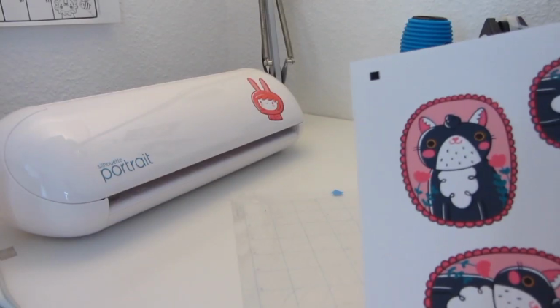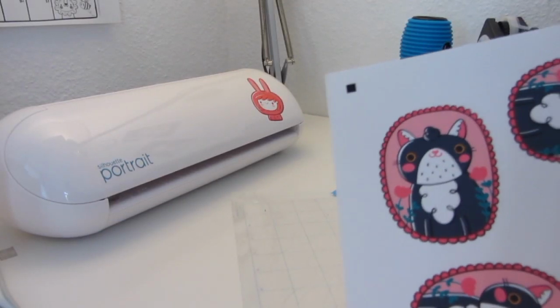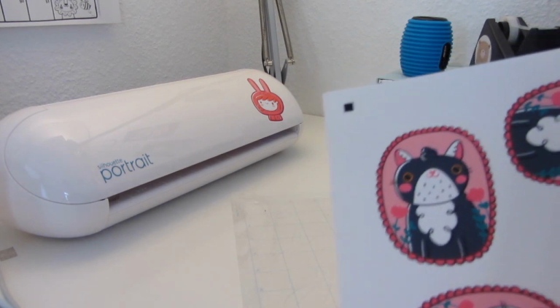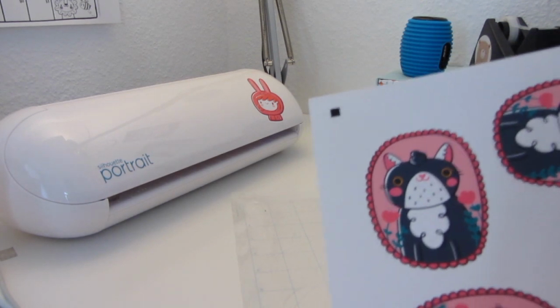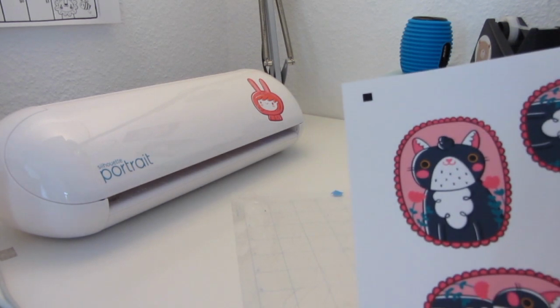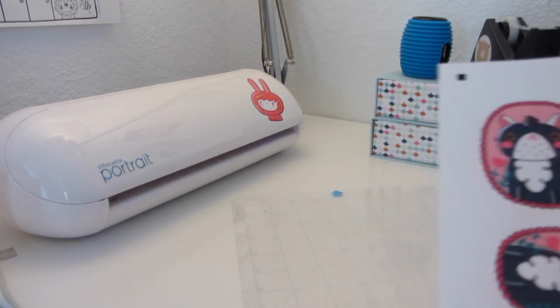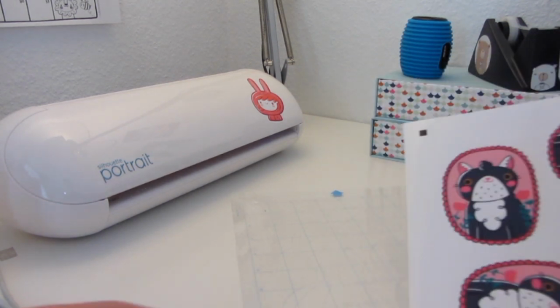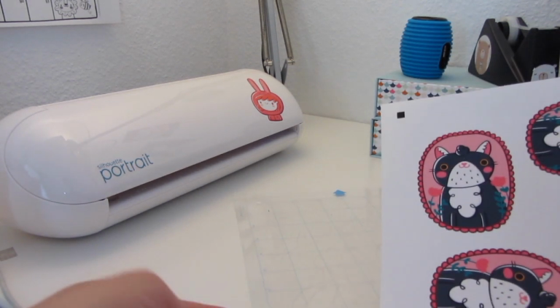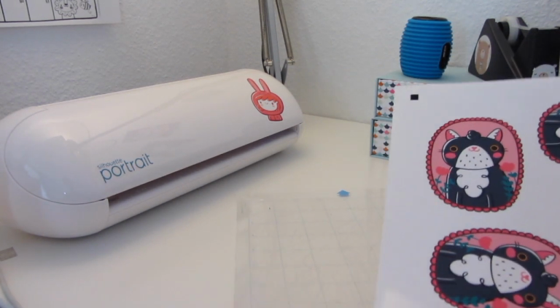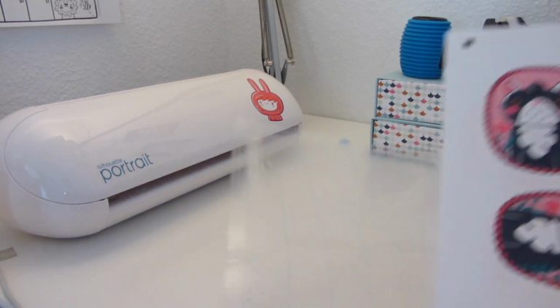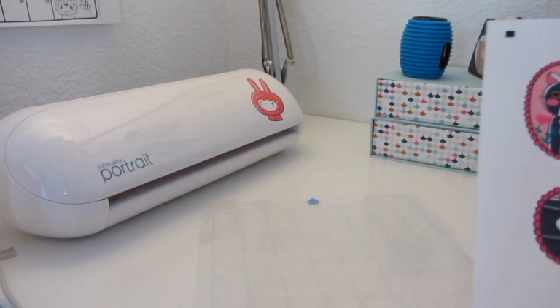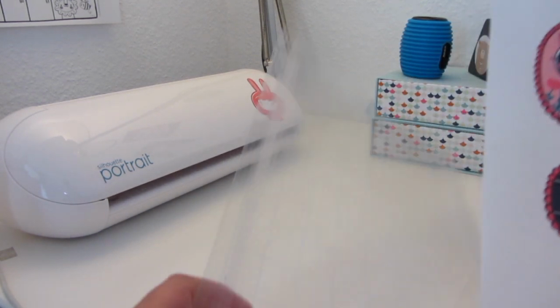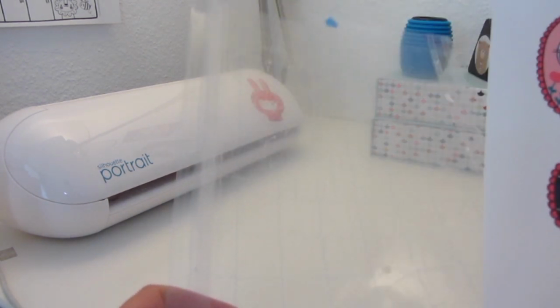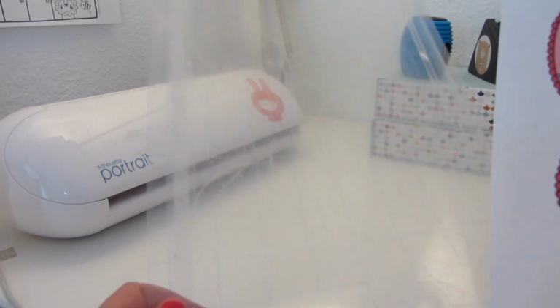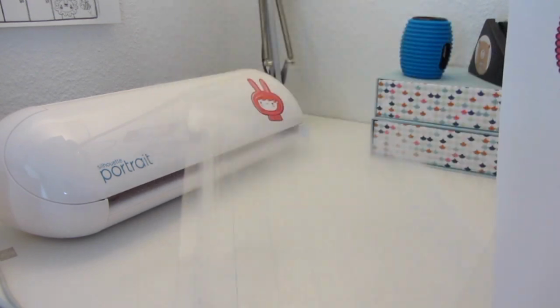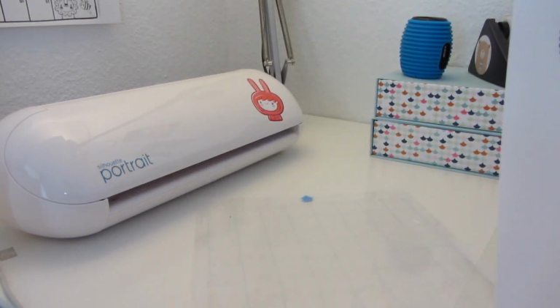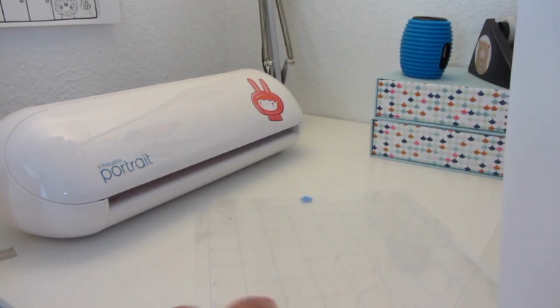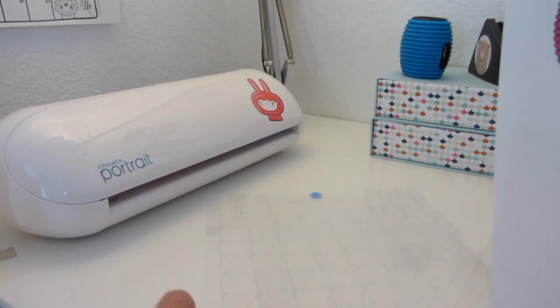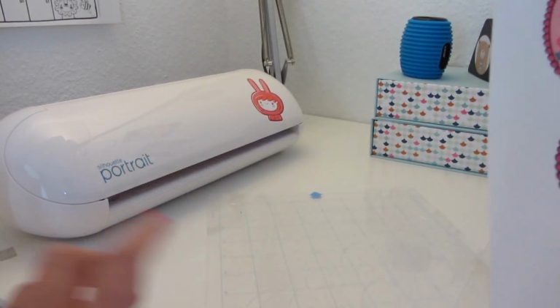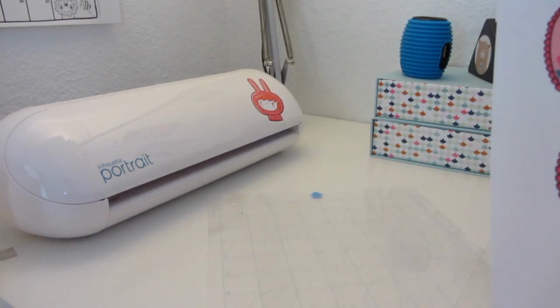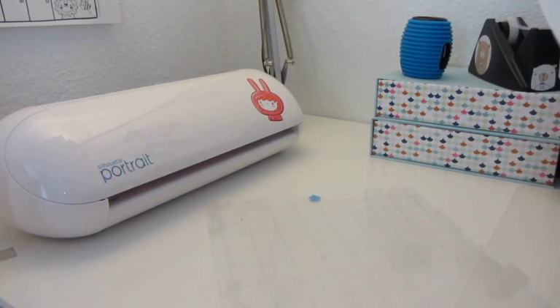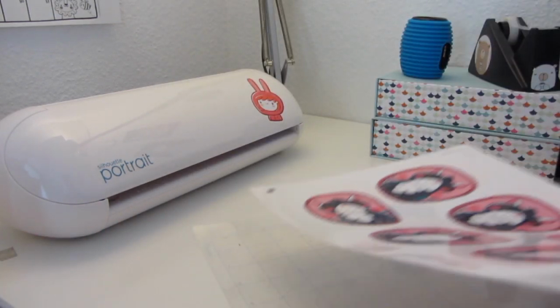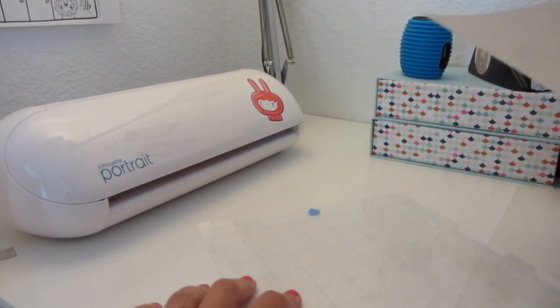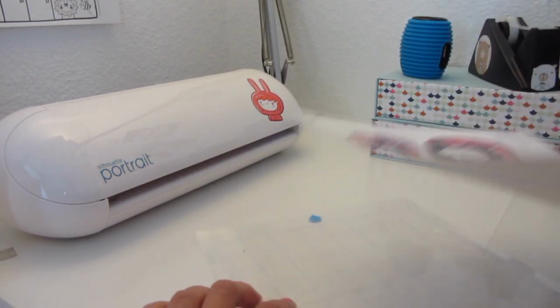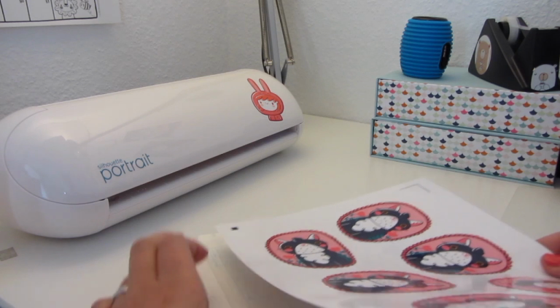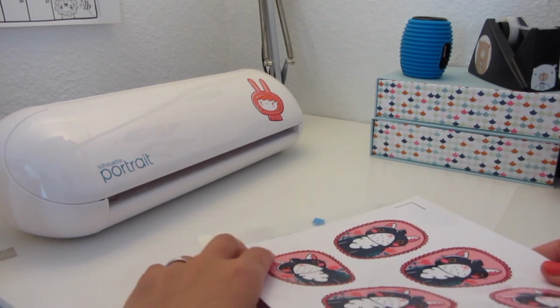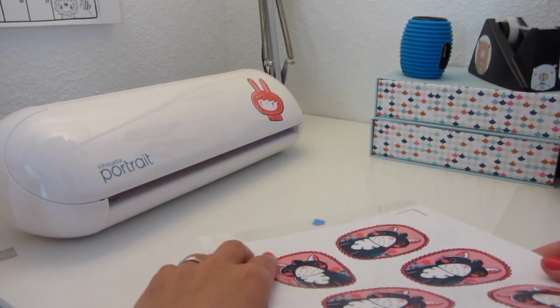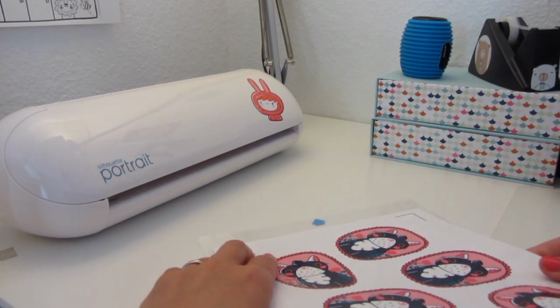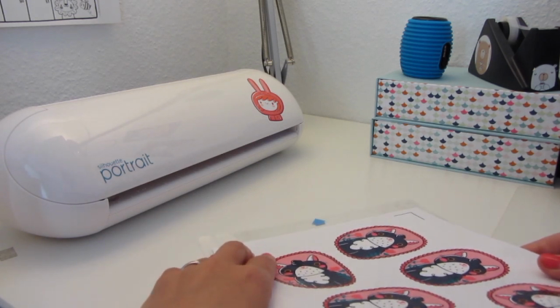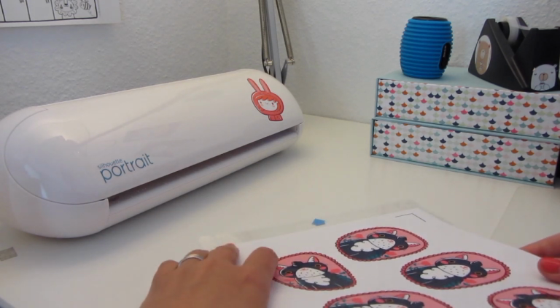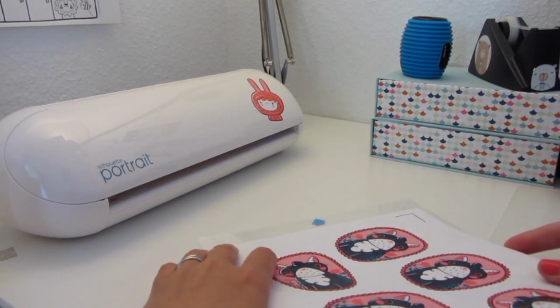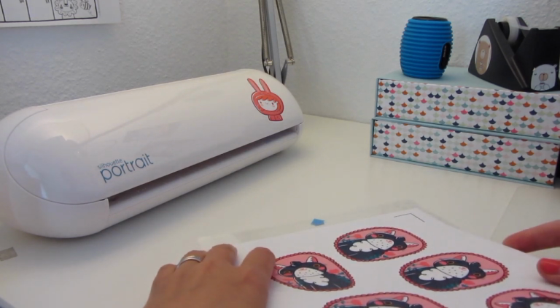Now I'm ready to cut my stickers. I'm going to push this sheet onto the cutting mat that you usually get together with the Silhouette Portrait. It's a bit sticky, so I'm going to place it on the right spot and press down a little bit.